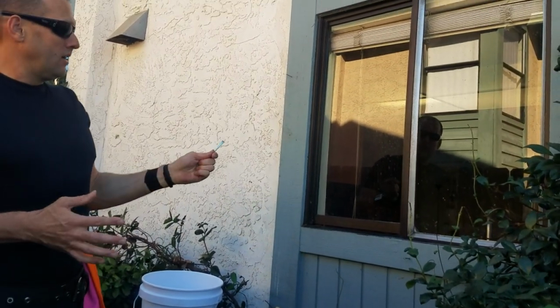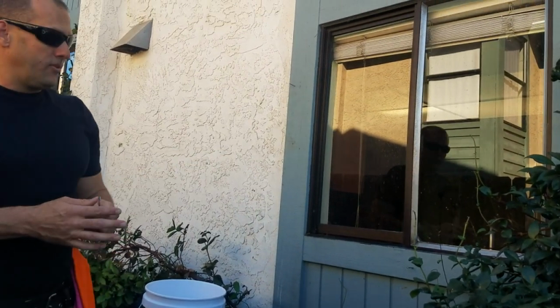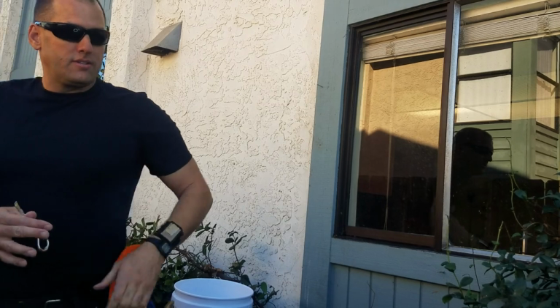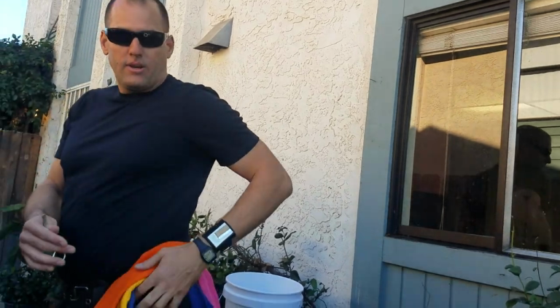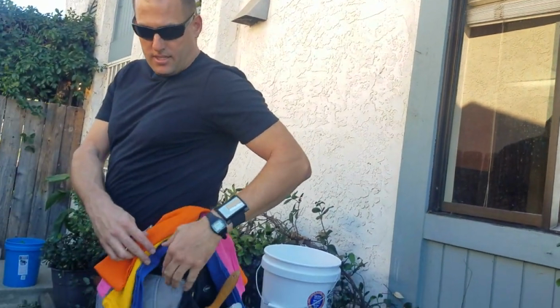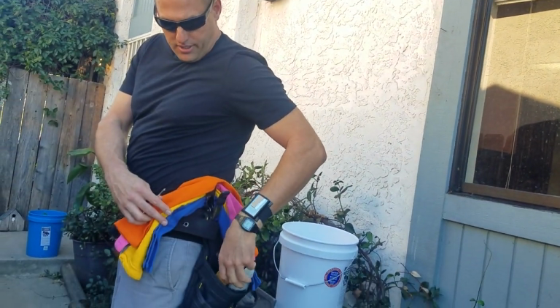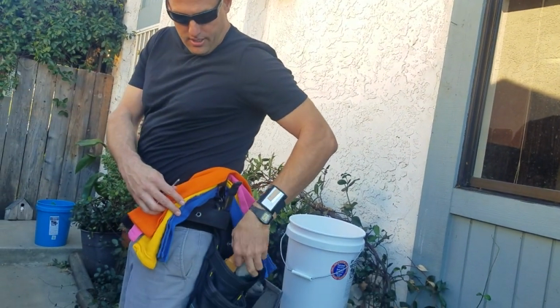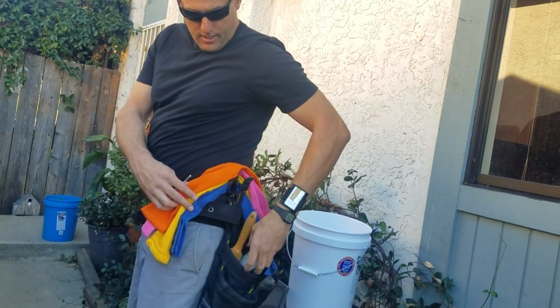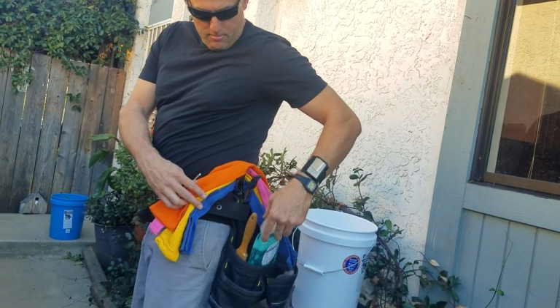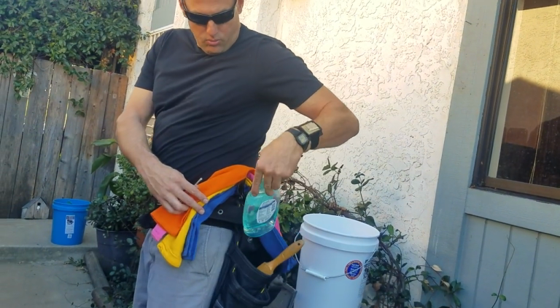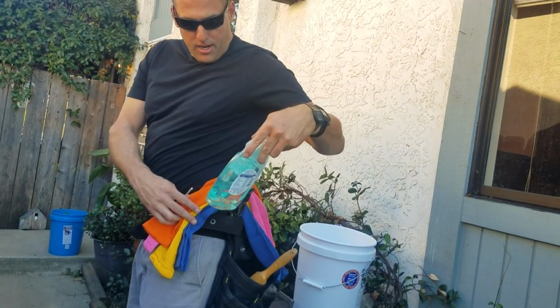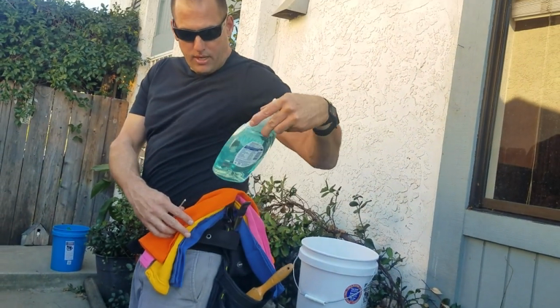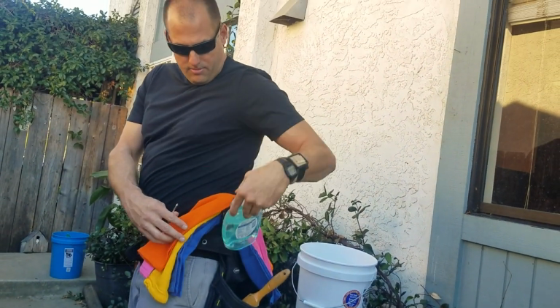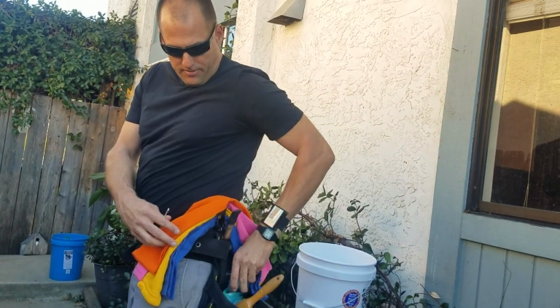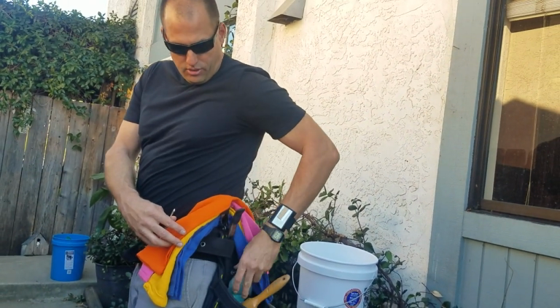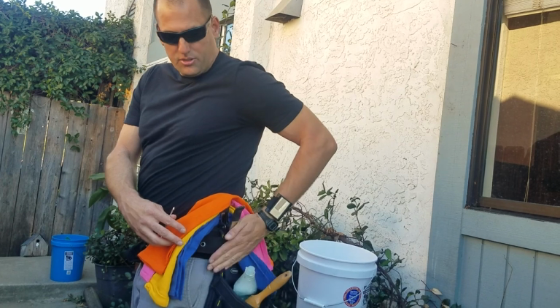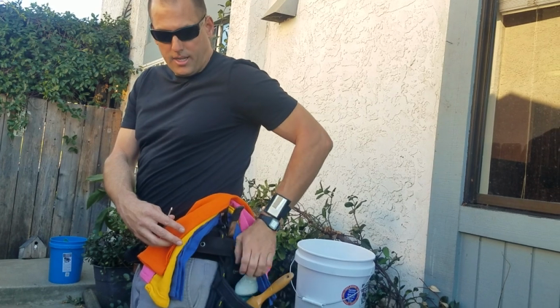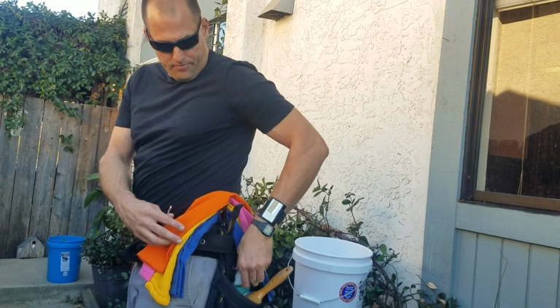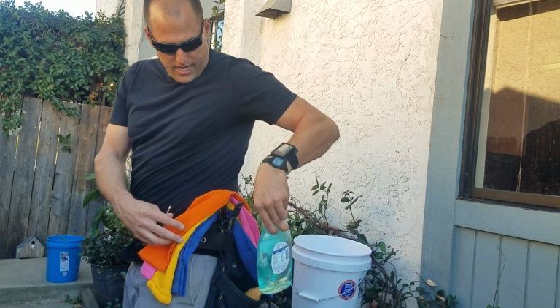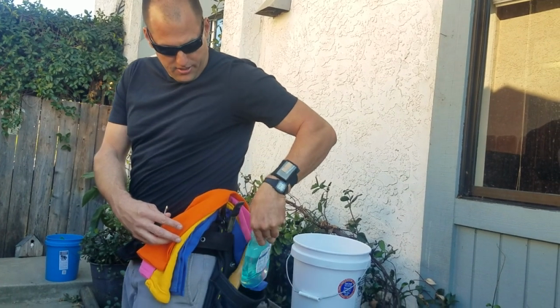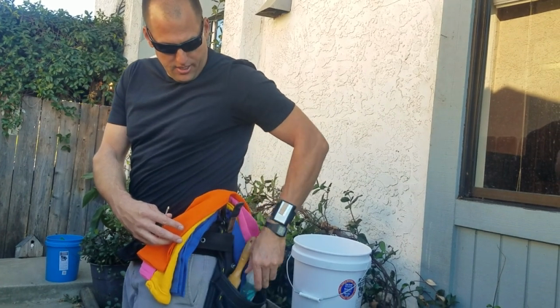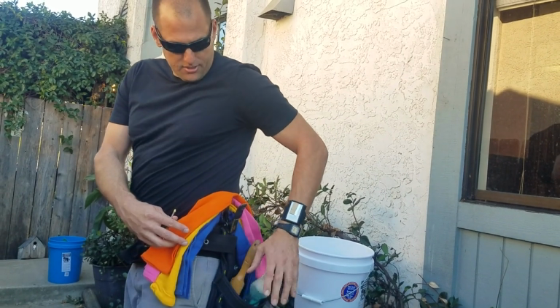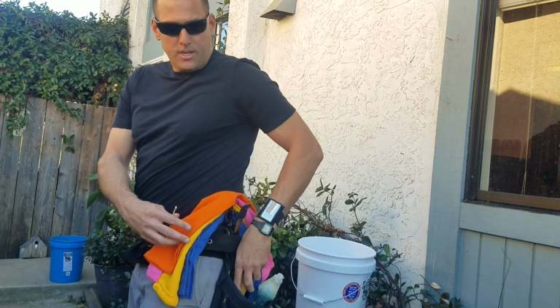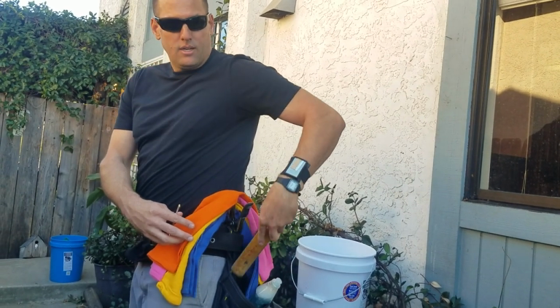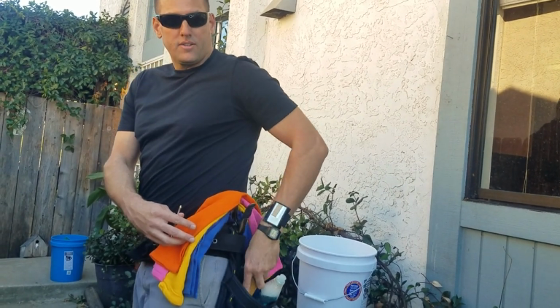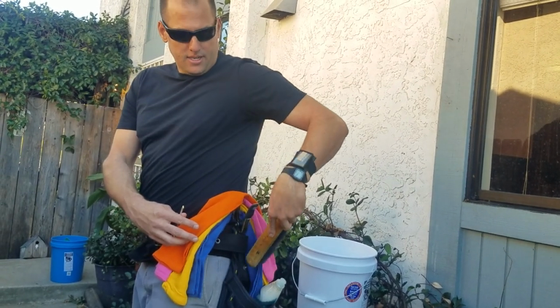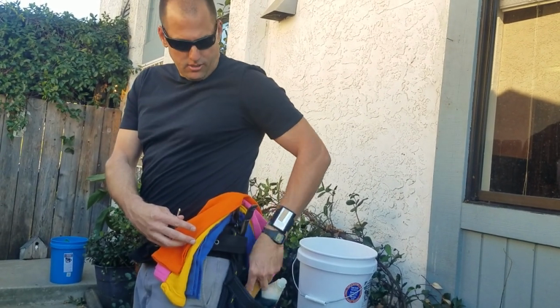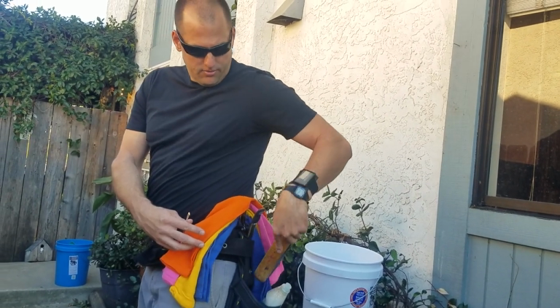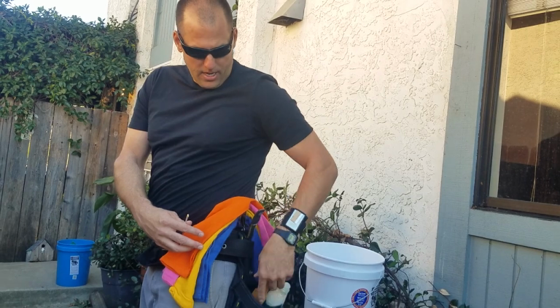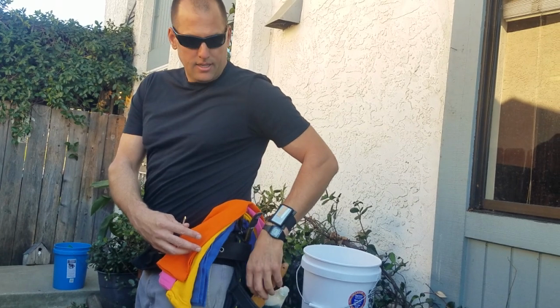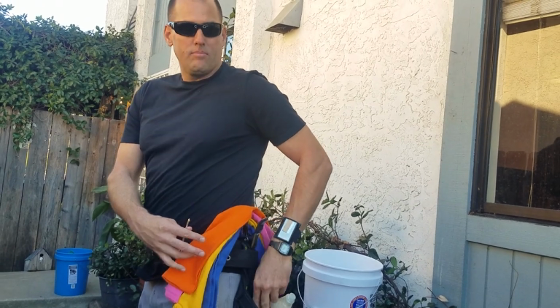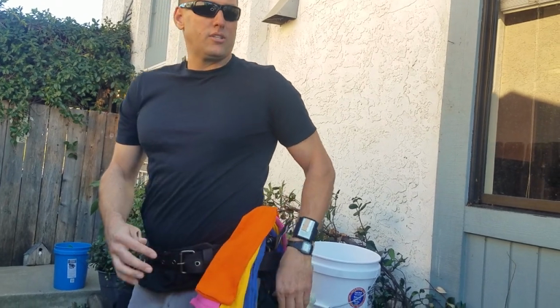If you notice, if I'm on the interior, my squirt bottle is what I'm using most often, so it'll be closer to my hip. On the exterior, the squirt bottle gives a nice handle for my brush.